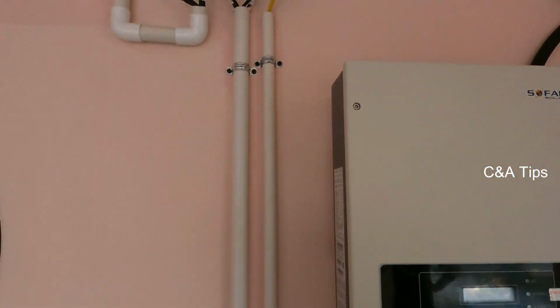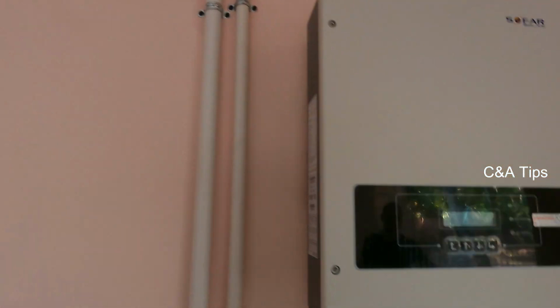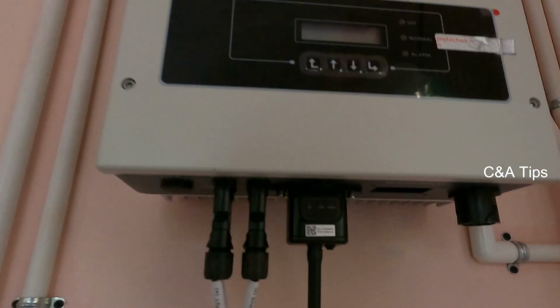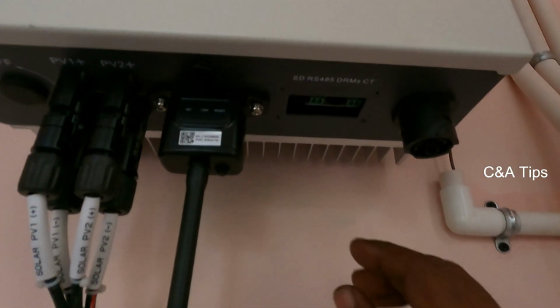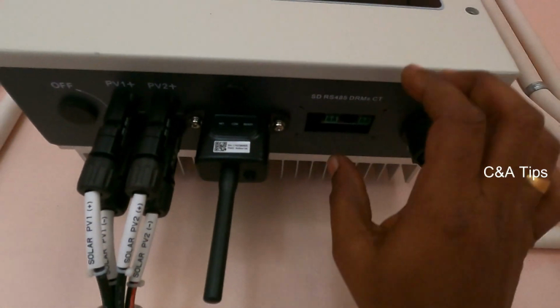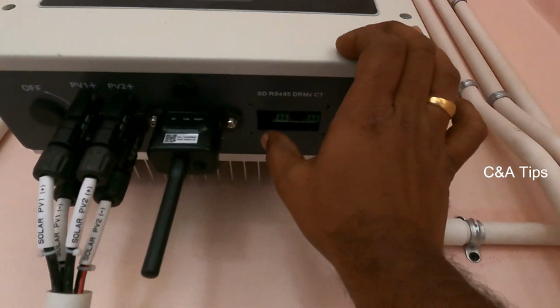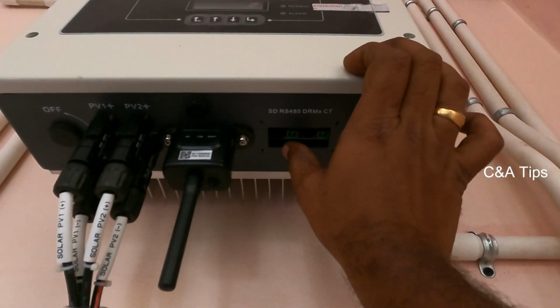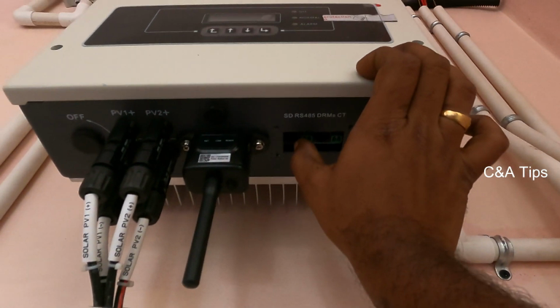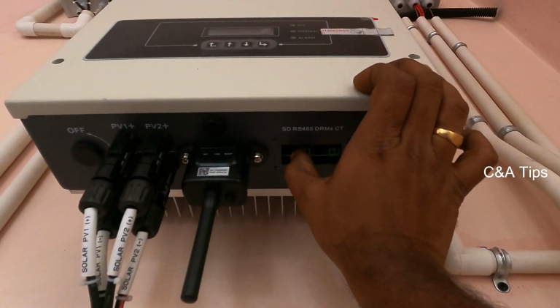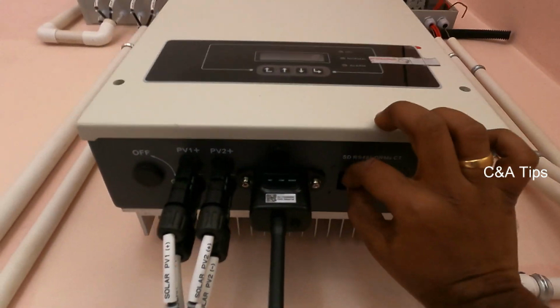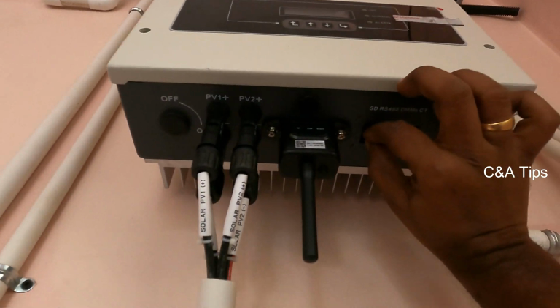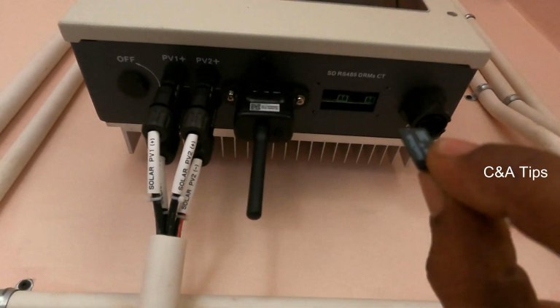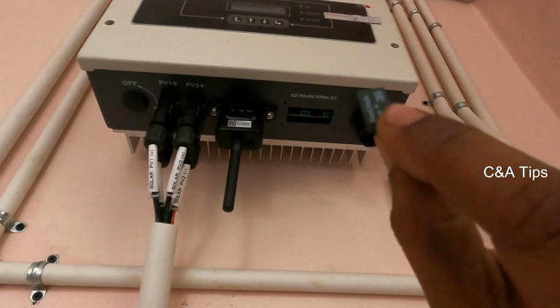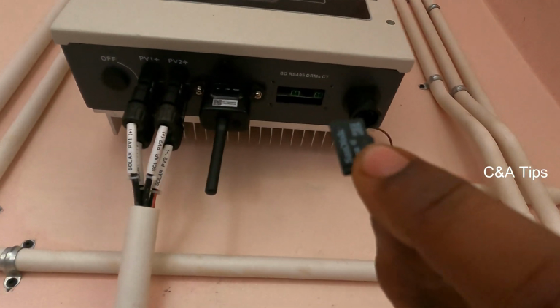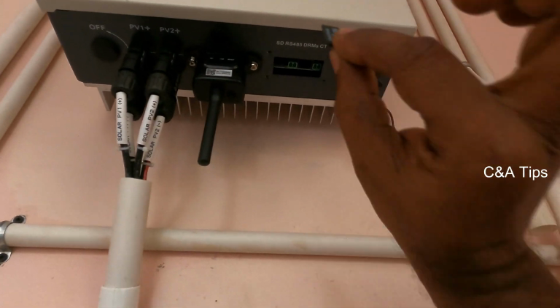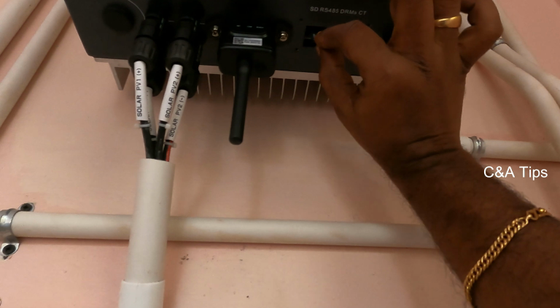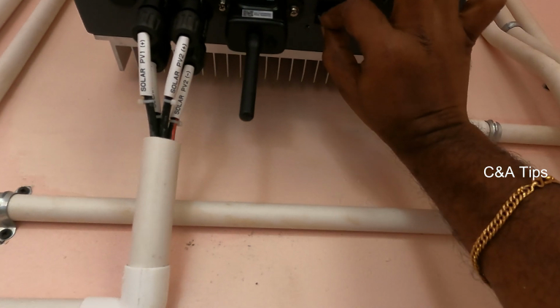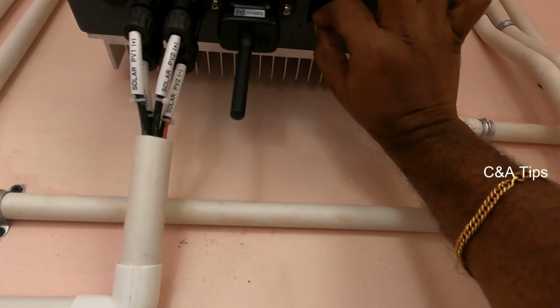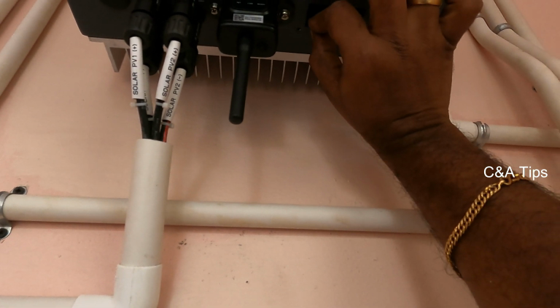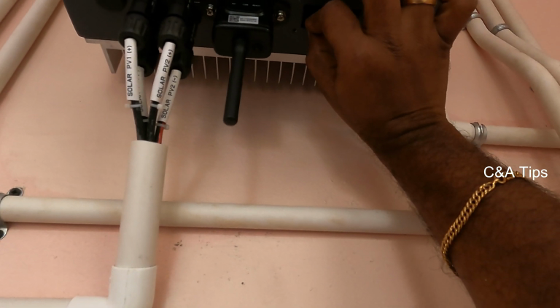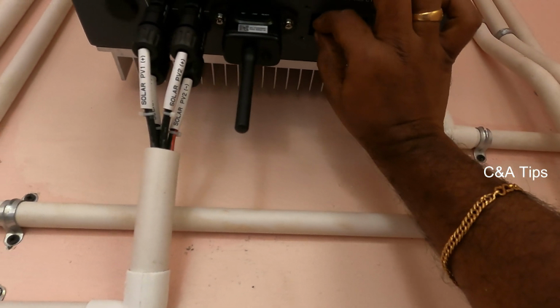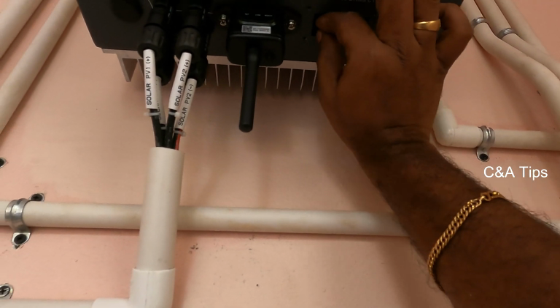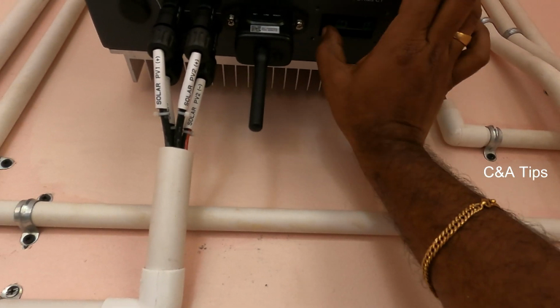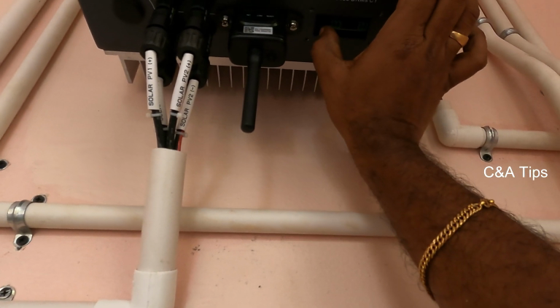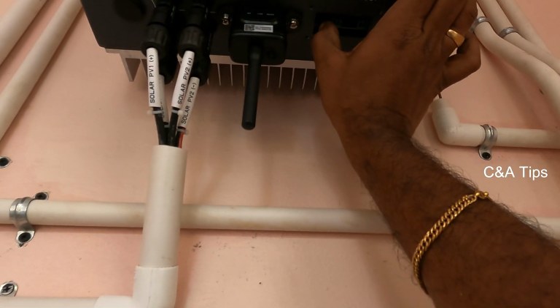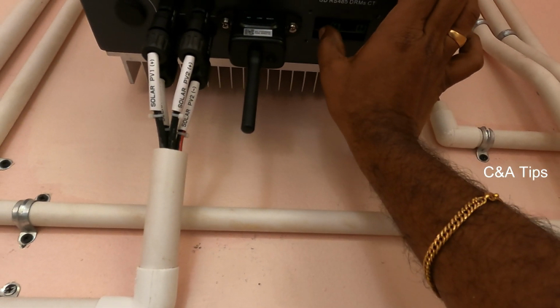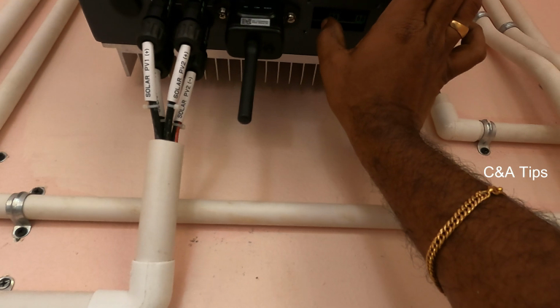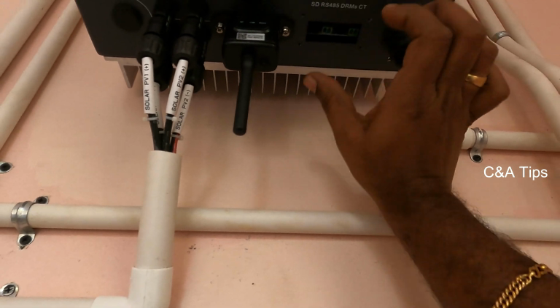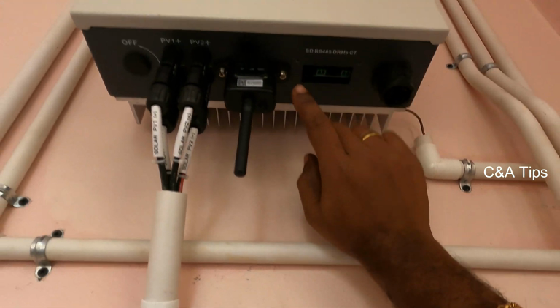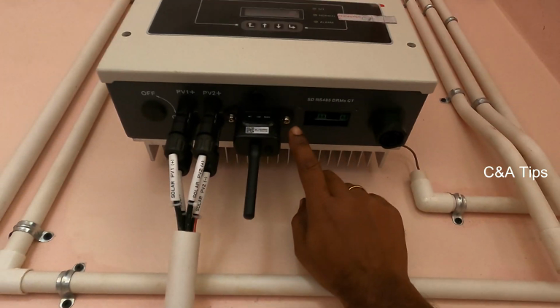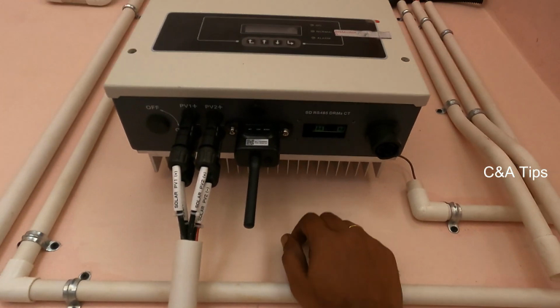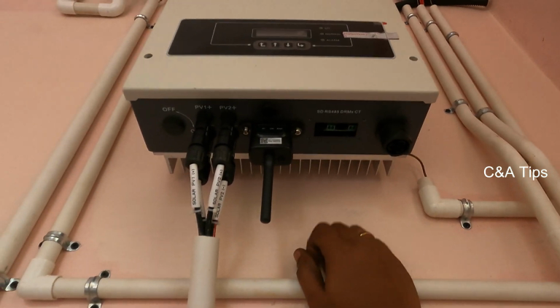We can use the LED cable. The output includes over-voltage, high voltage, loss, under-voltage, and frequency. I will set the display card on the screen.